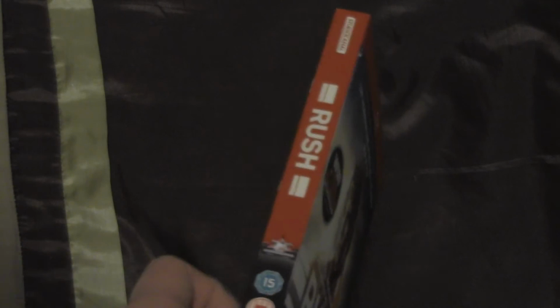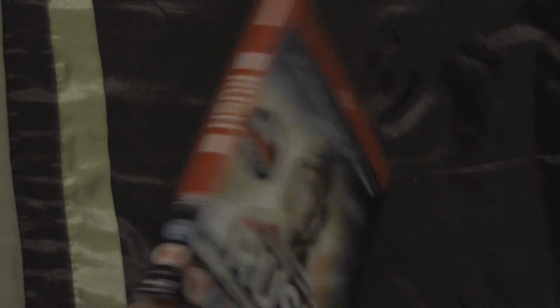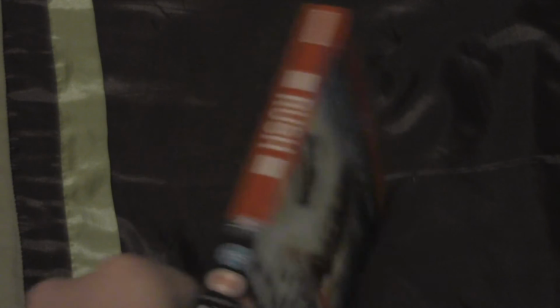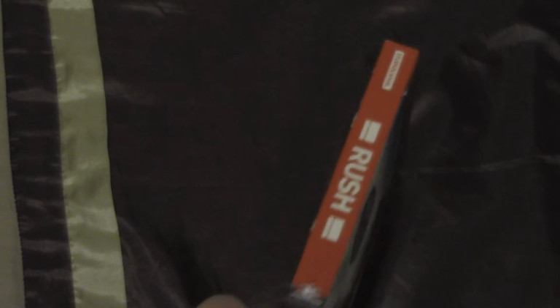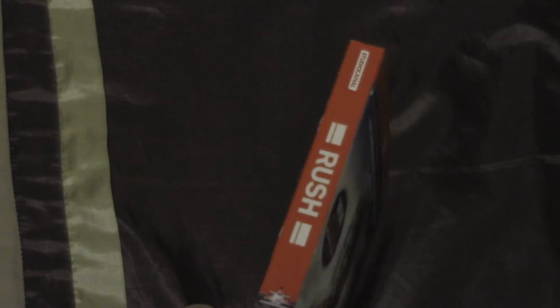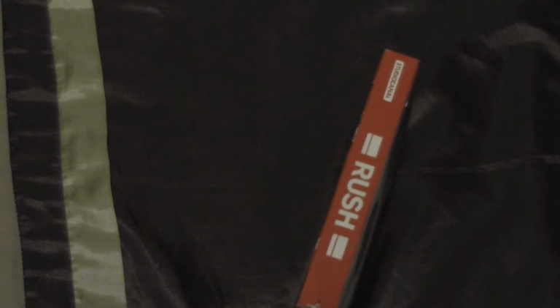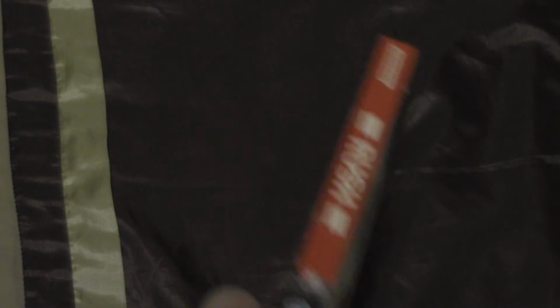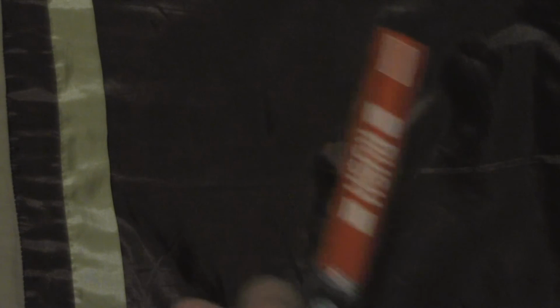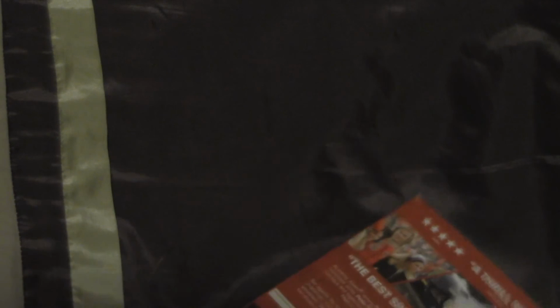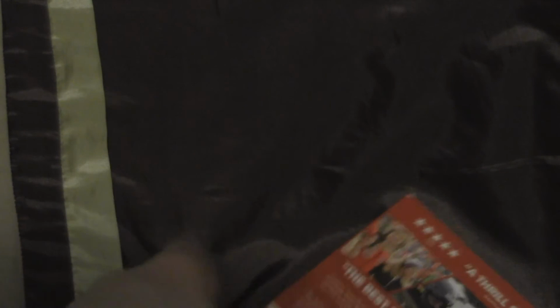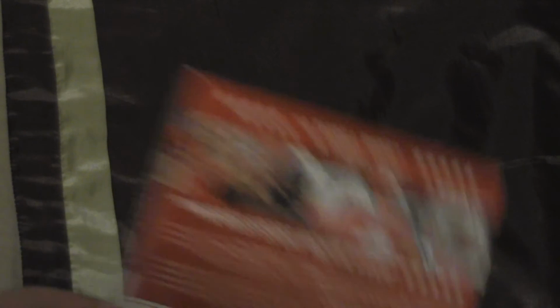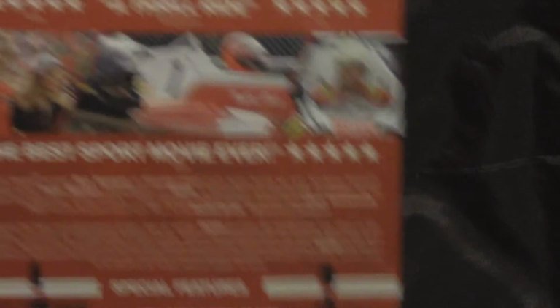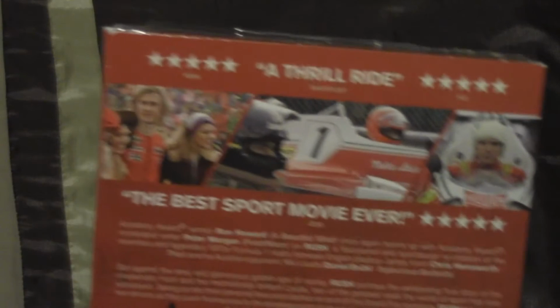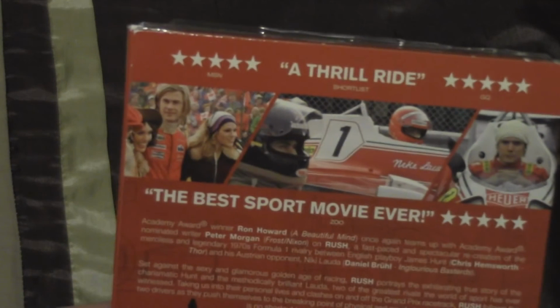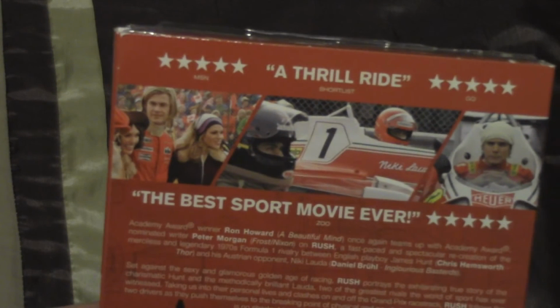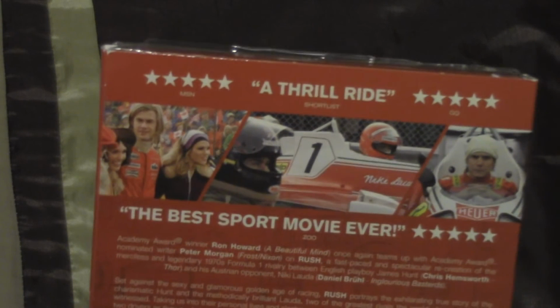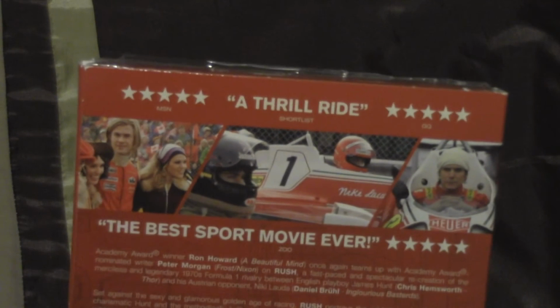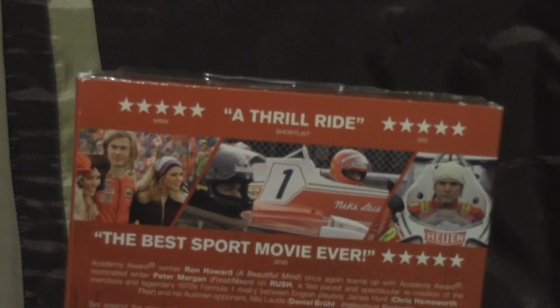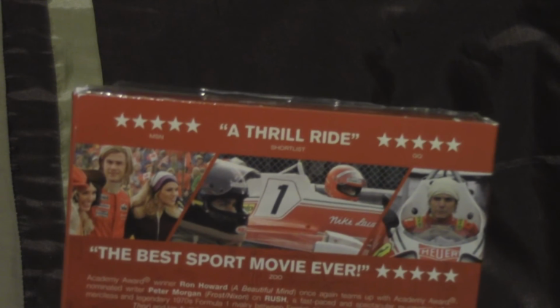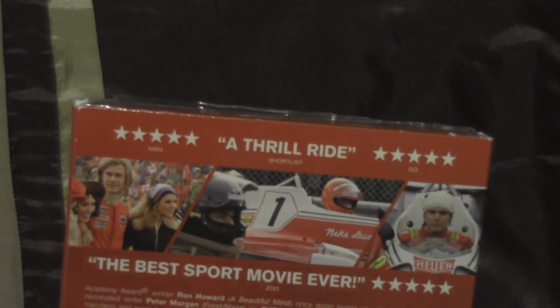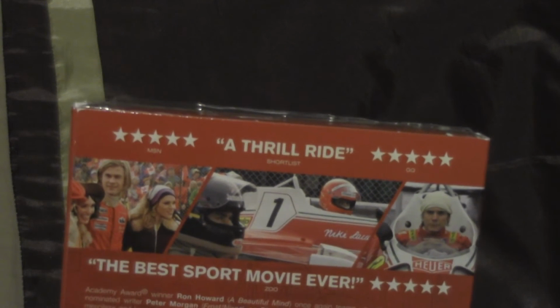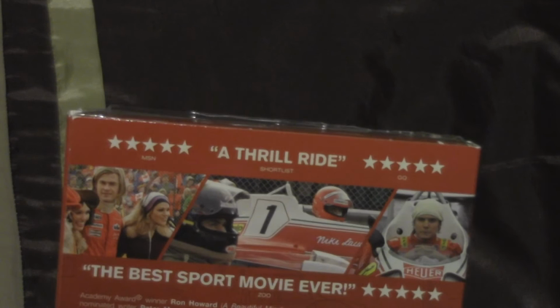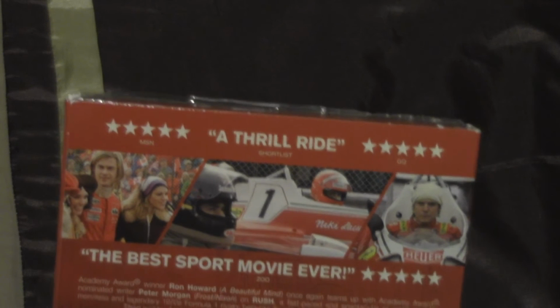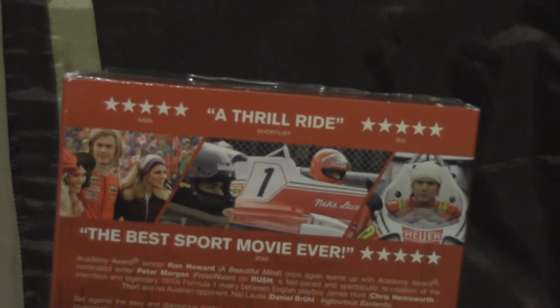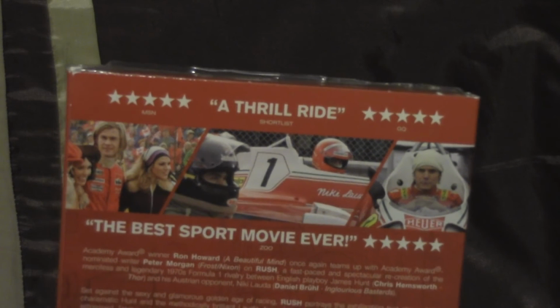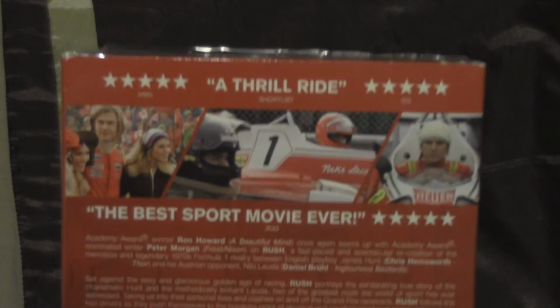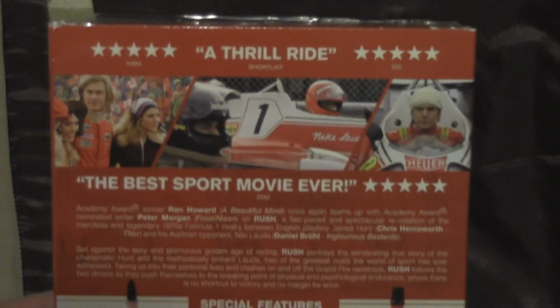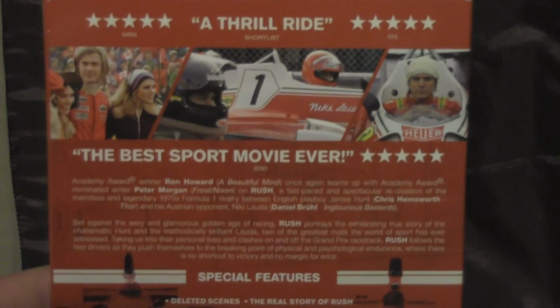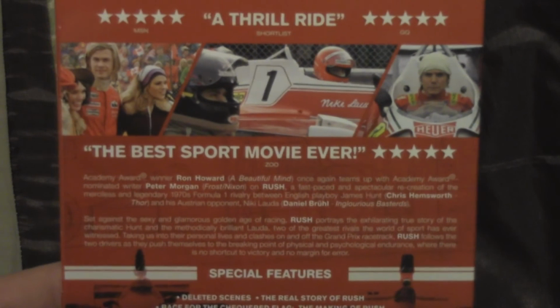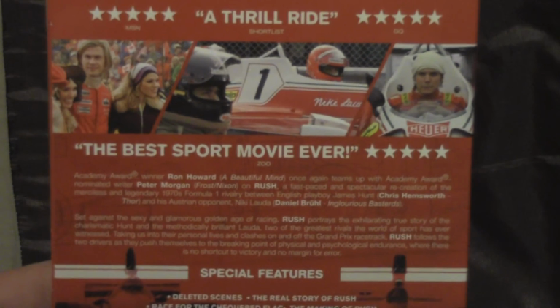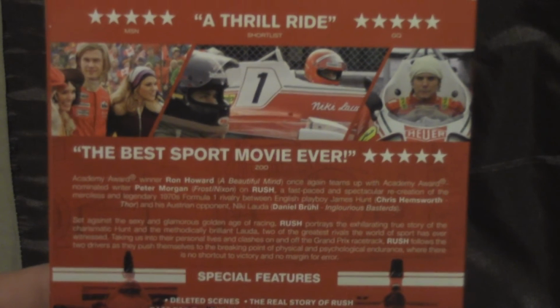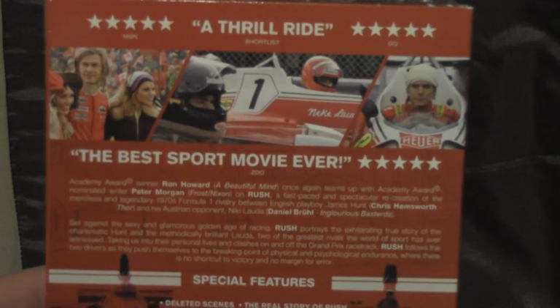And here's the spine. It's basically like a Steelbook but this isn't the Steelbook. Five-star reviews all round — best sports movie ever.